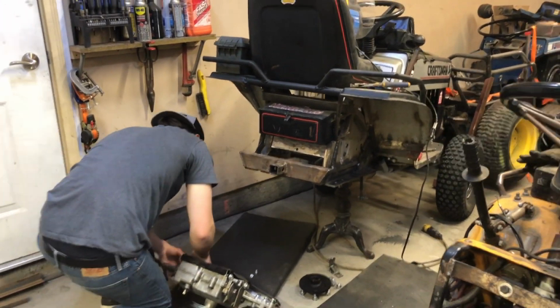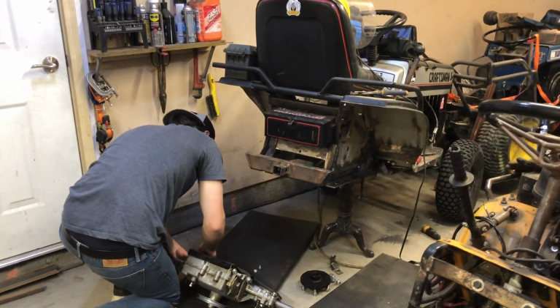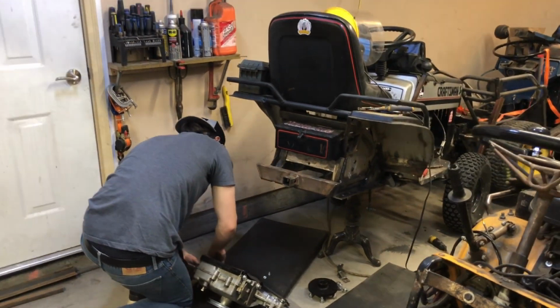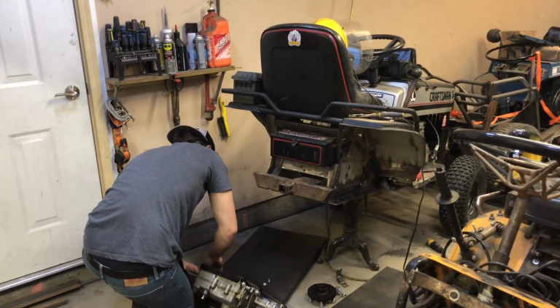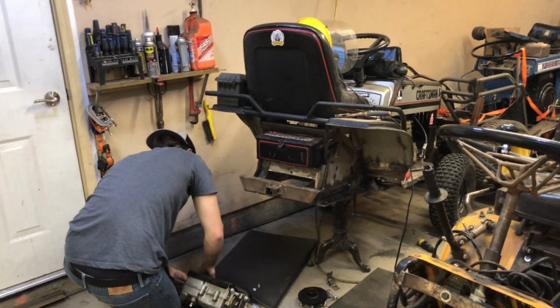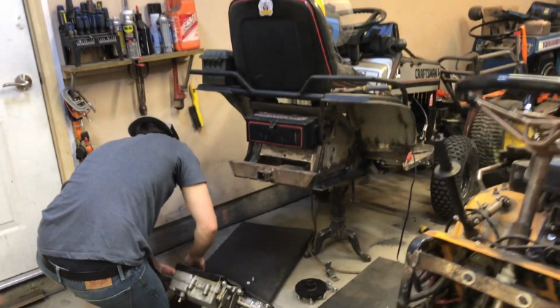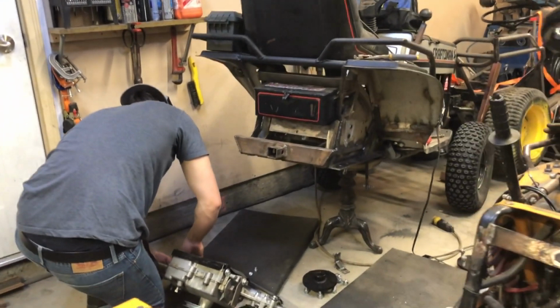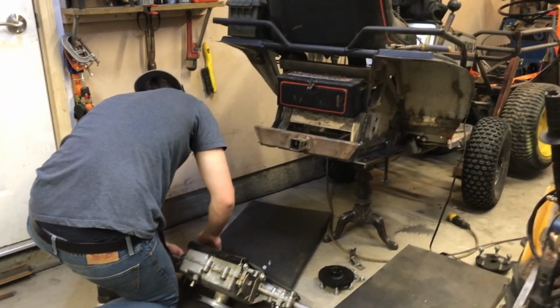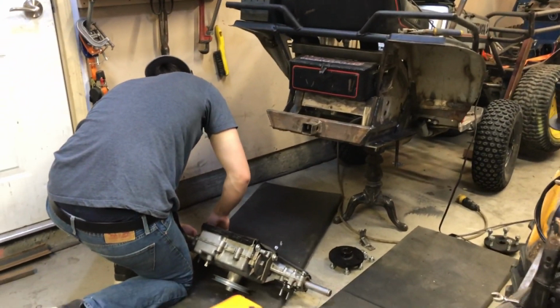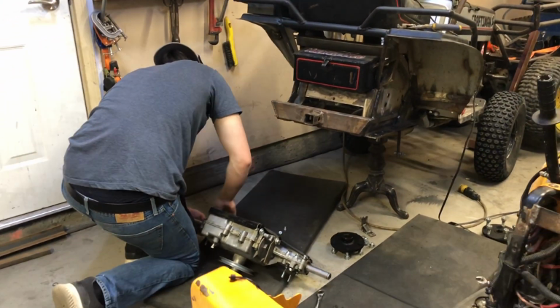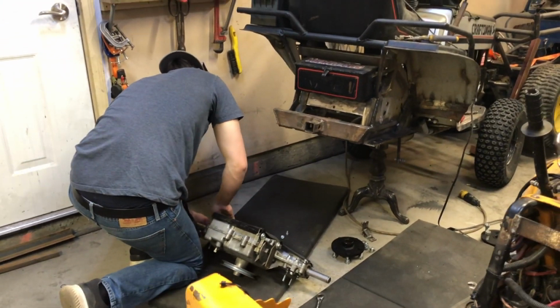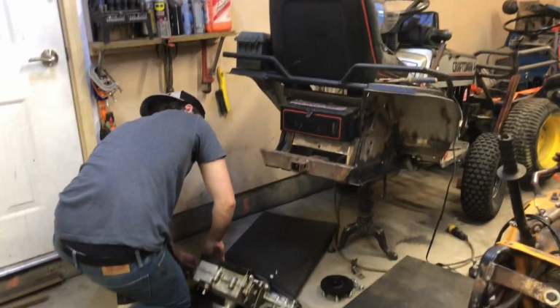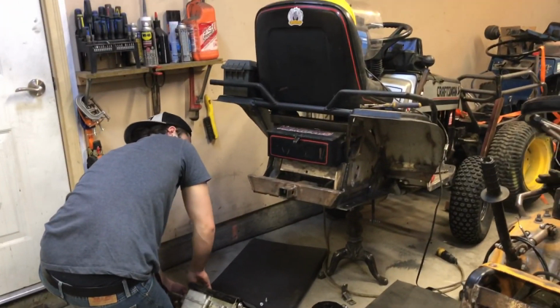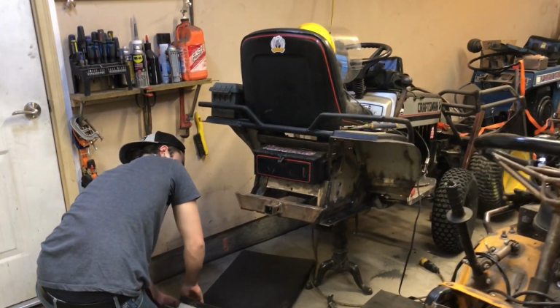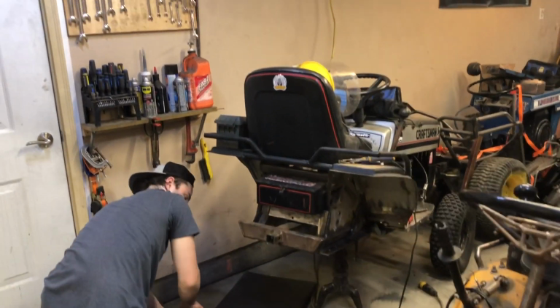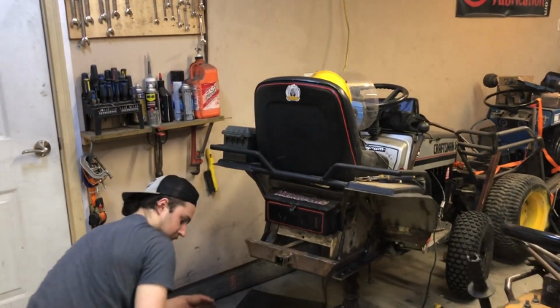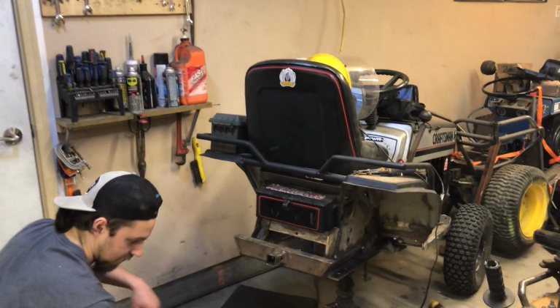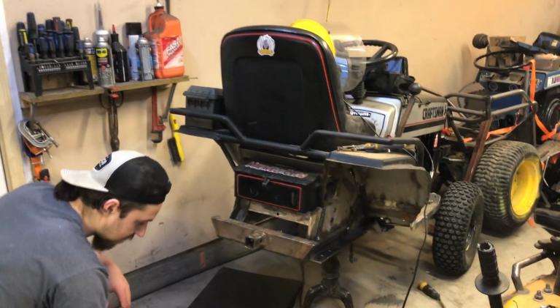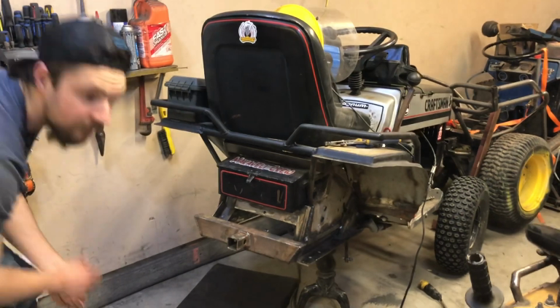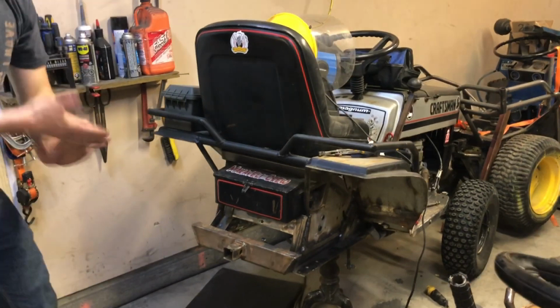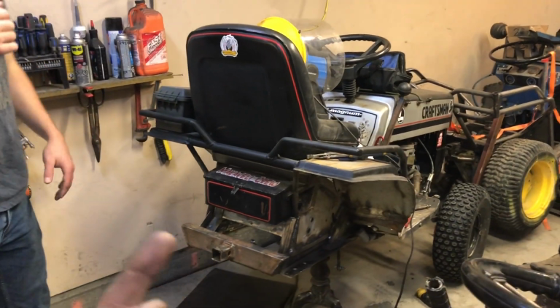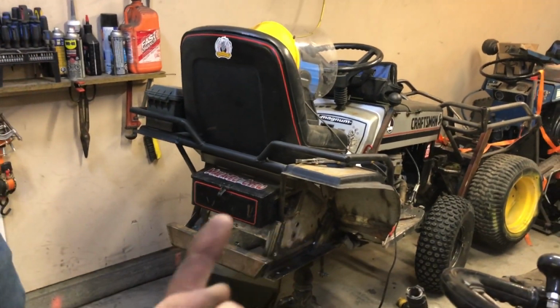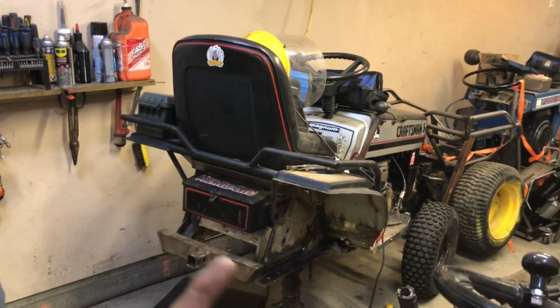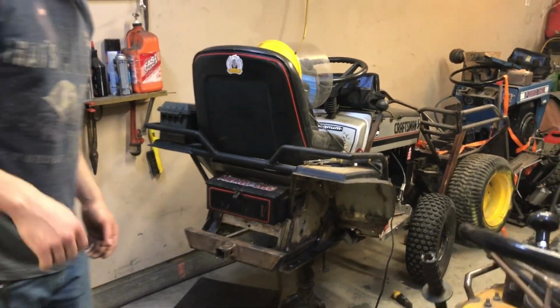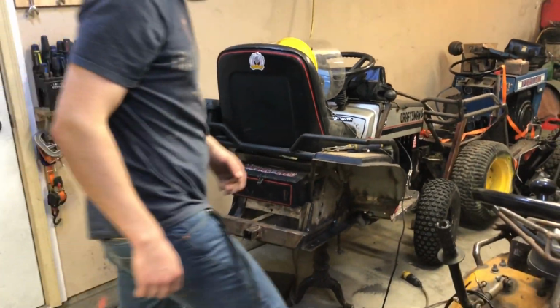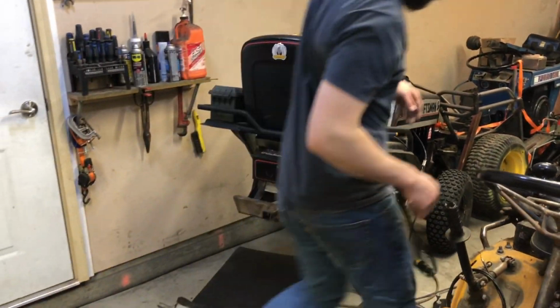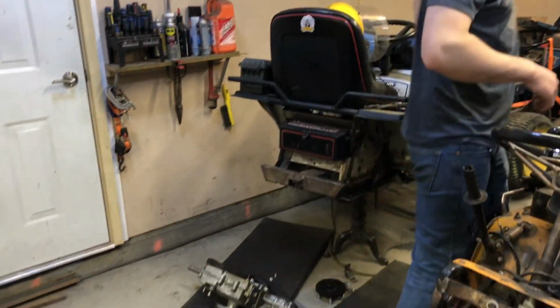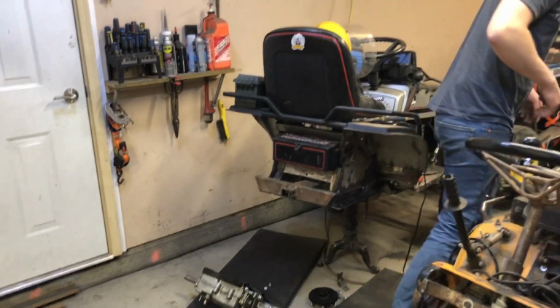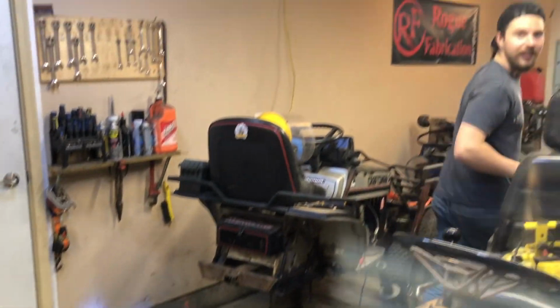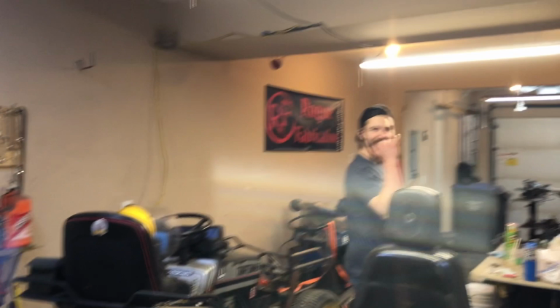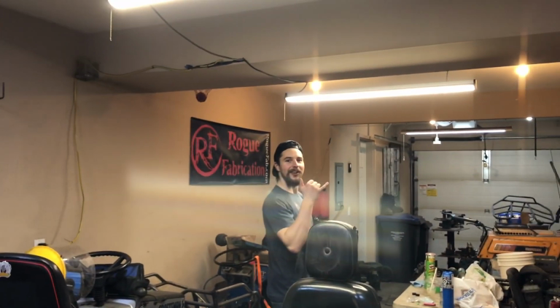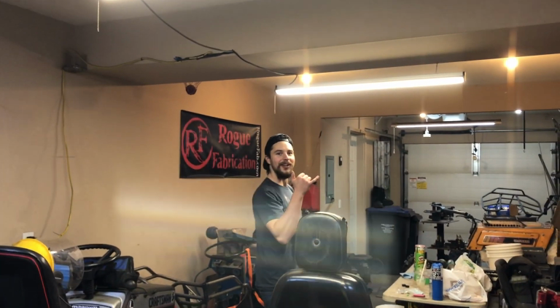You guys already know that cause you're watching this video. We're going to get this back together — I filled up my gas bottle for the welding and I'm going to finish weld the whole inside of the frame, and then get this all back together and make it out to Malon.